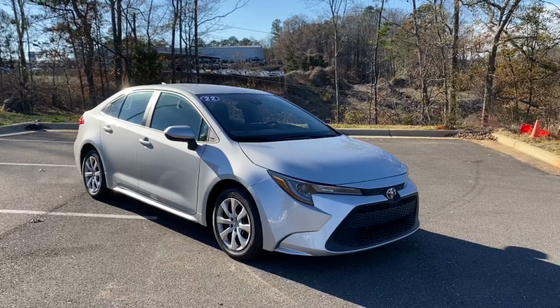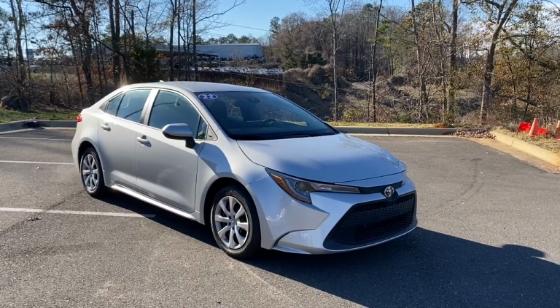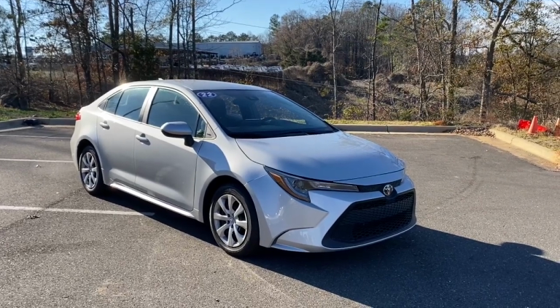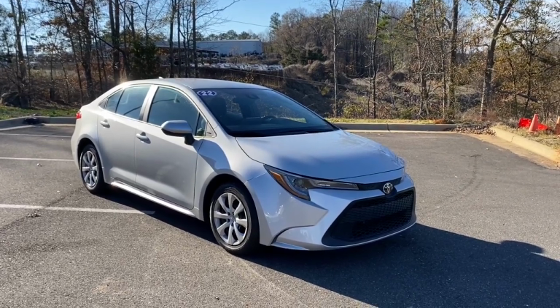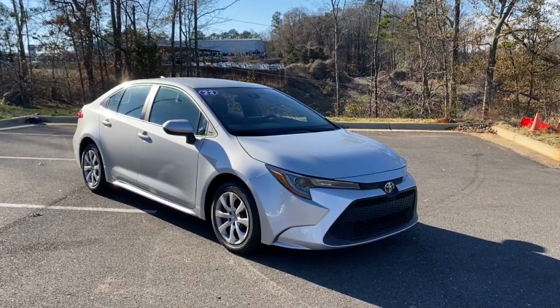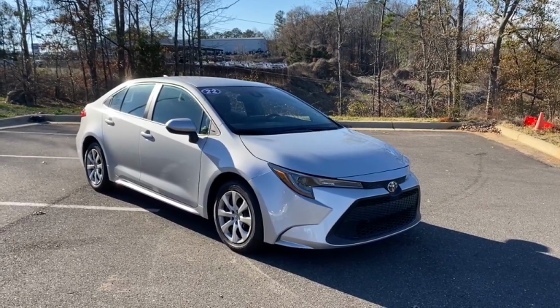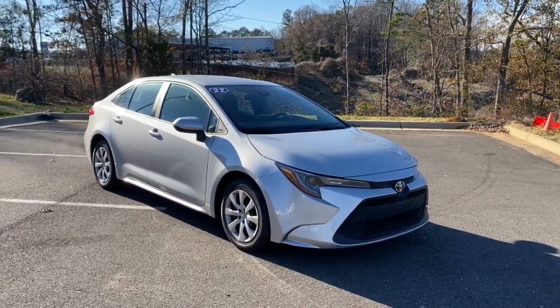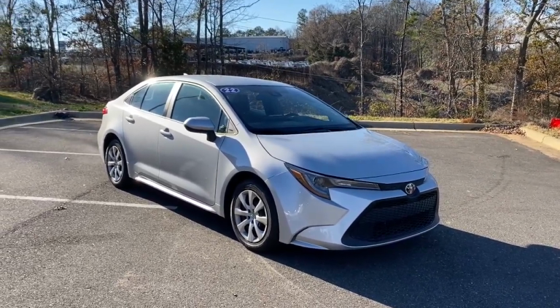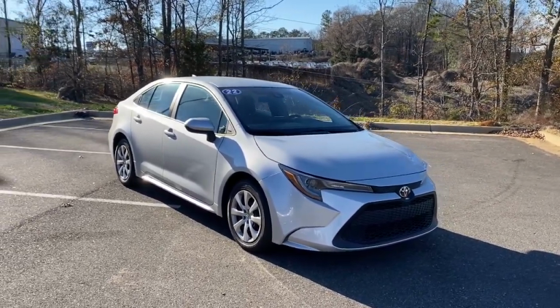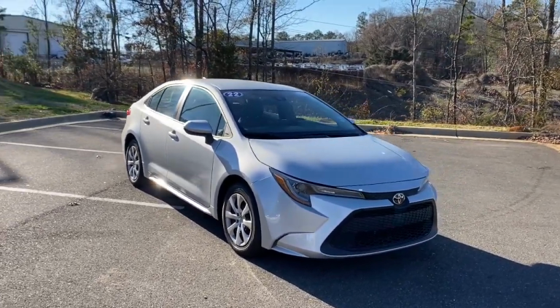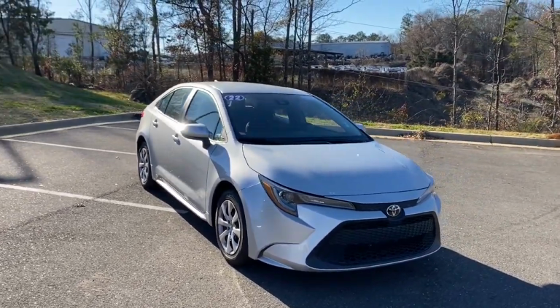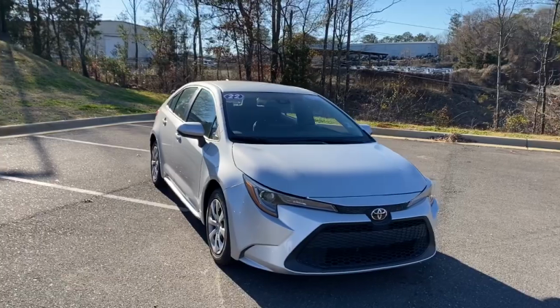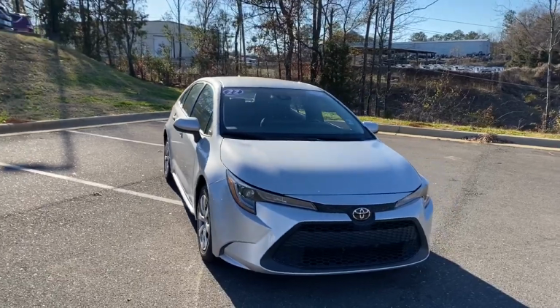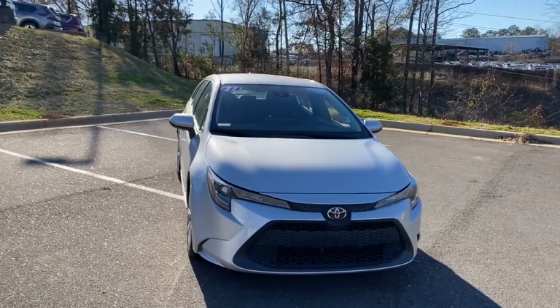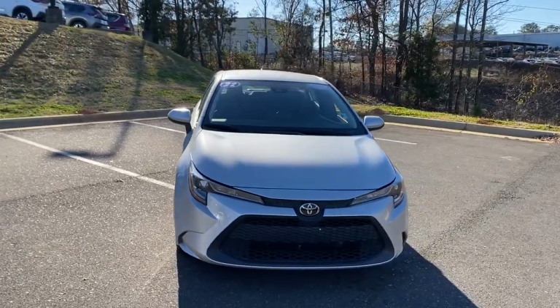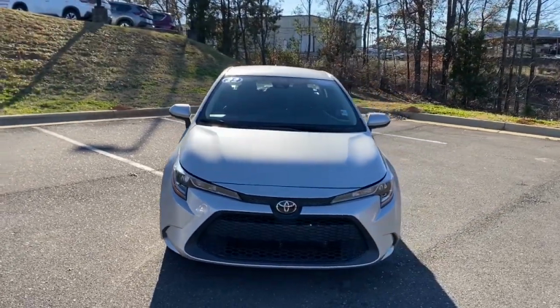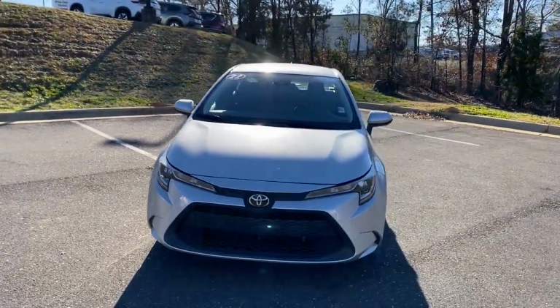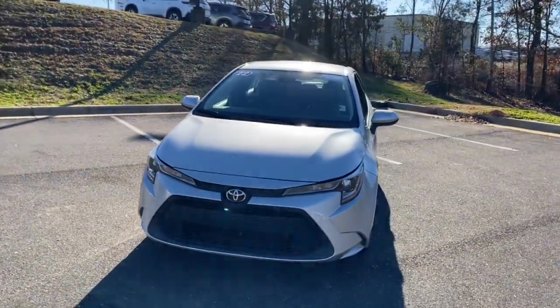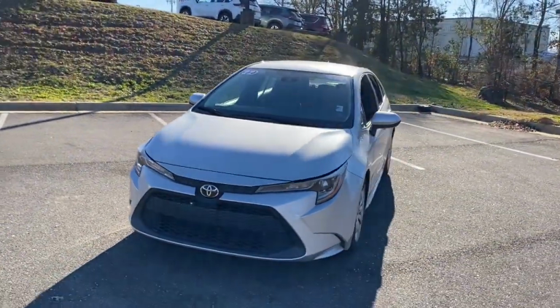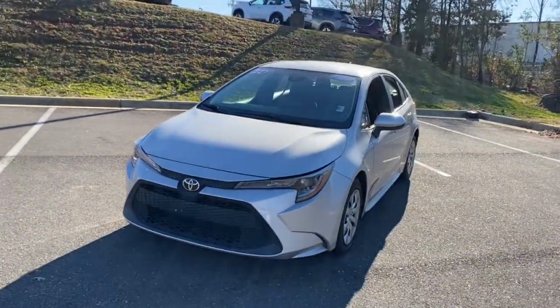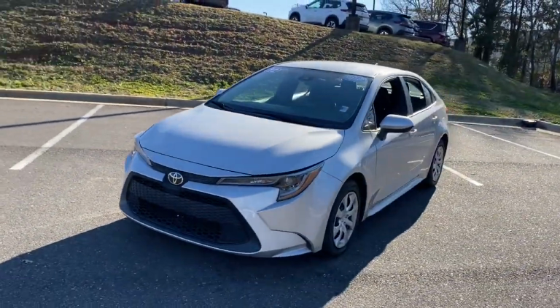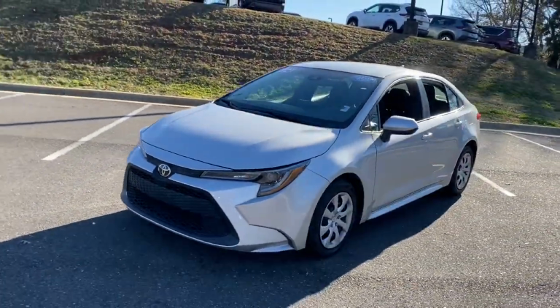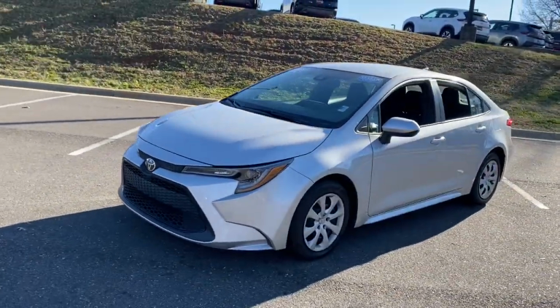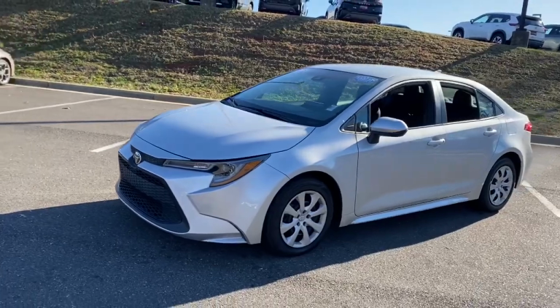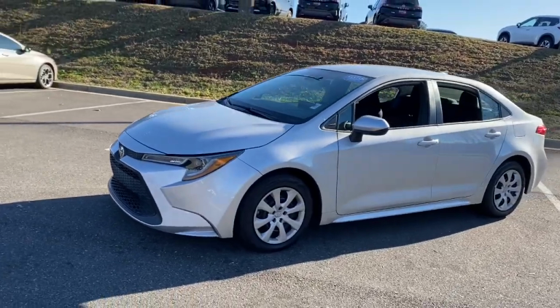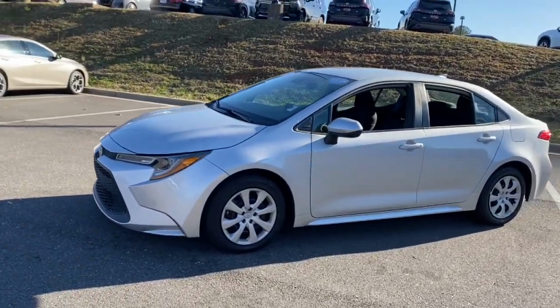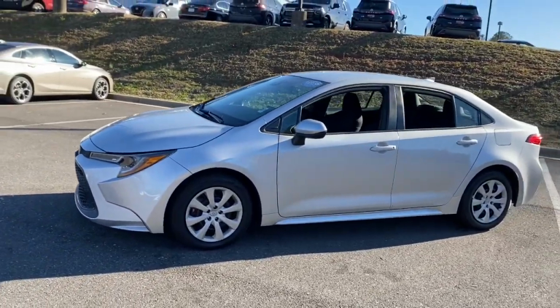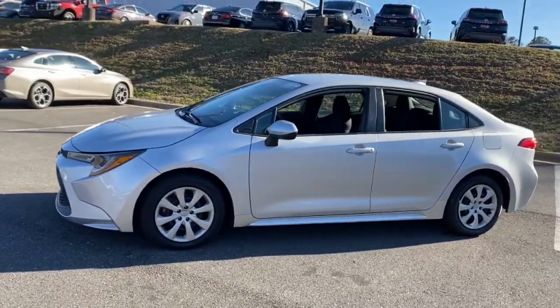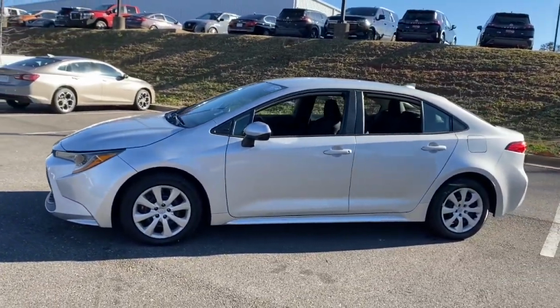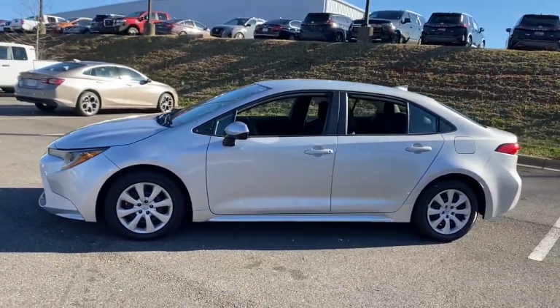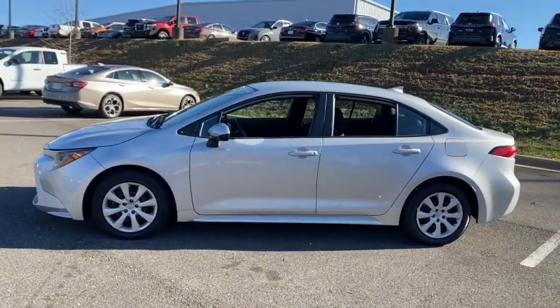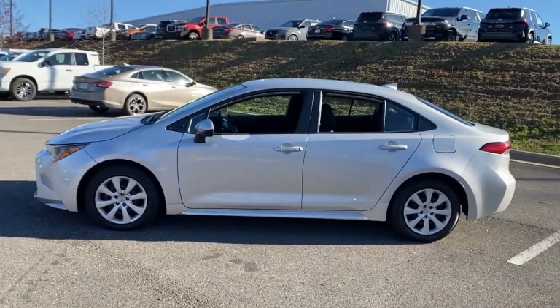Enjoy the view of this 2022 Toyota Corolla. With less than 5,000 miles on the odometer, this vehicle stands out from the rest. Here's an affordable, efficient Corolla that offers a smooth ride,